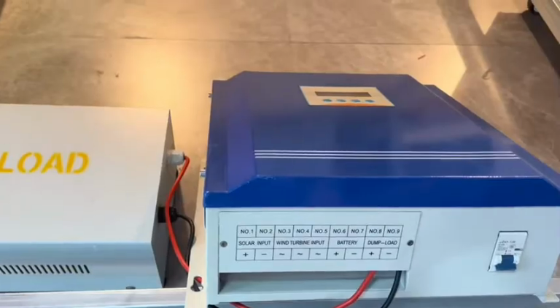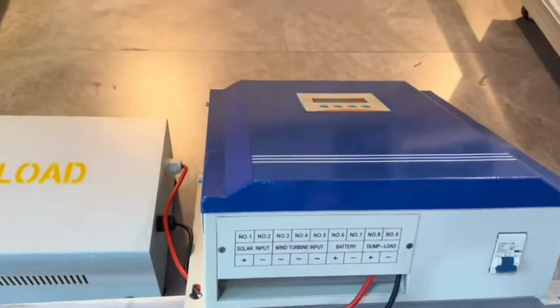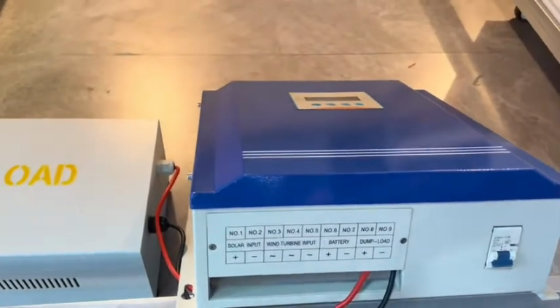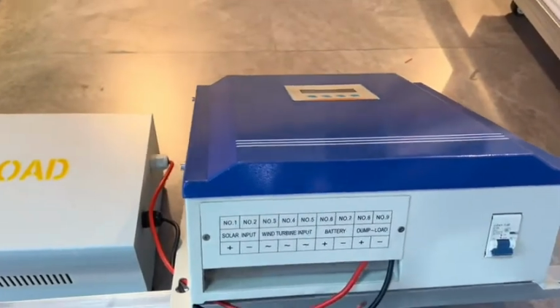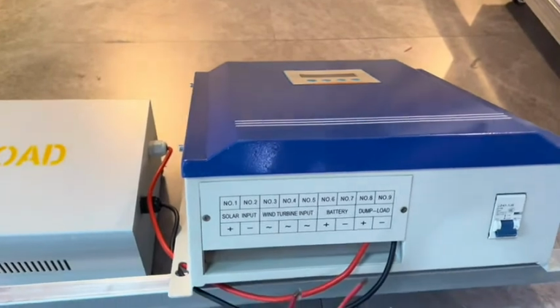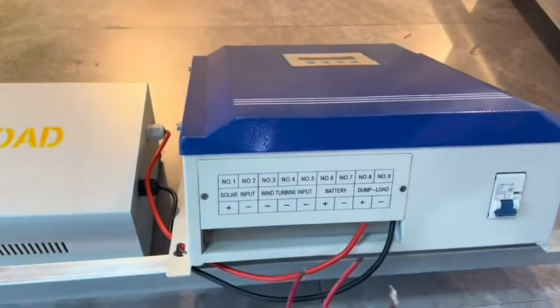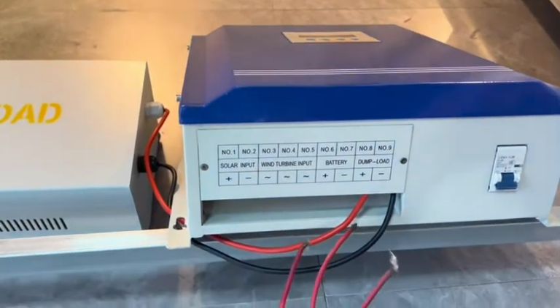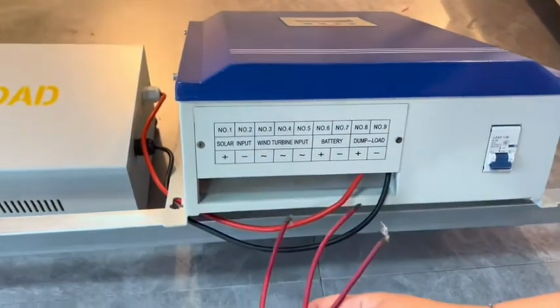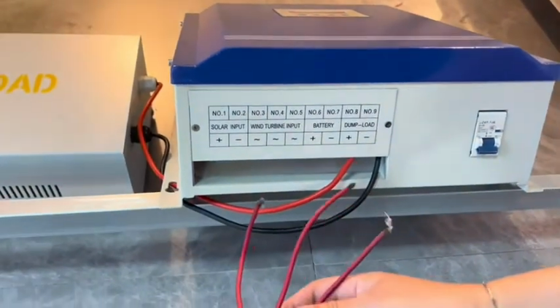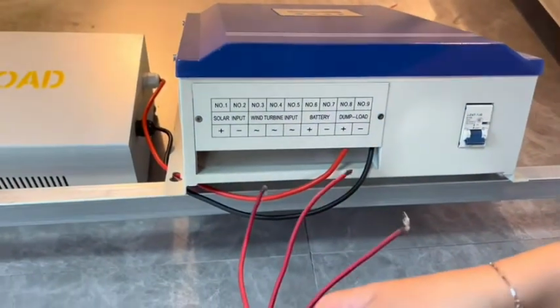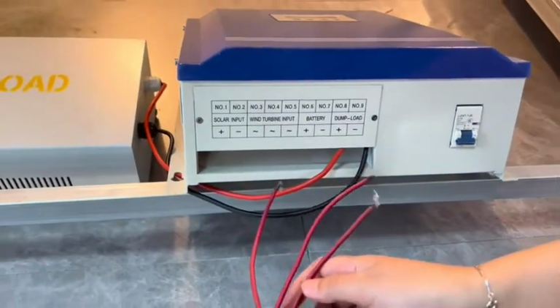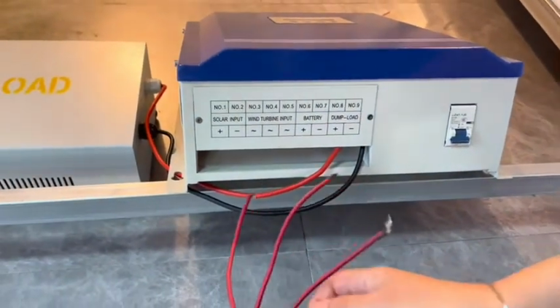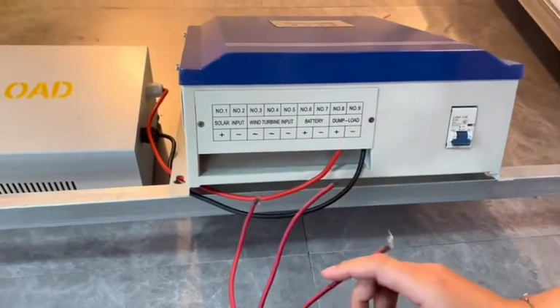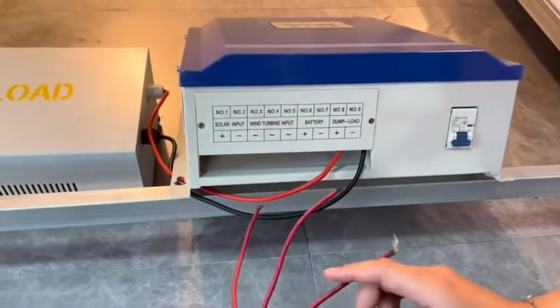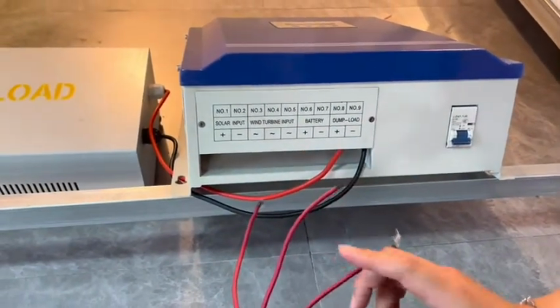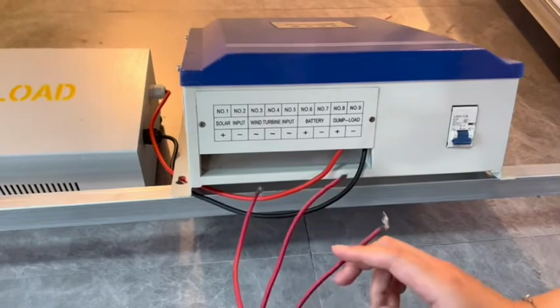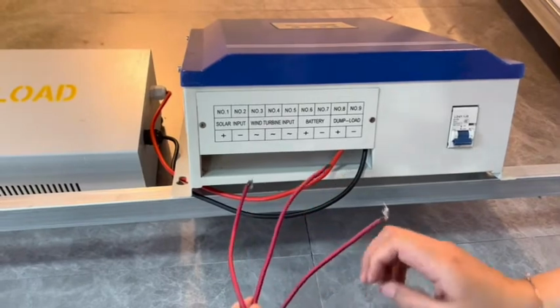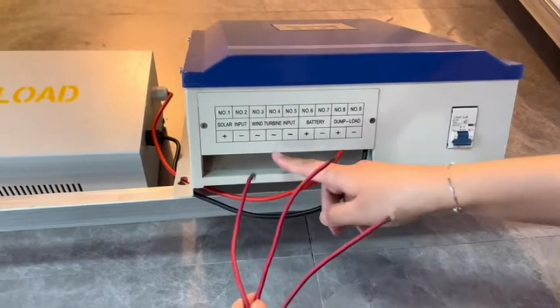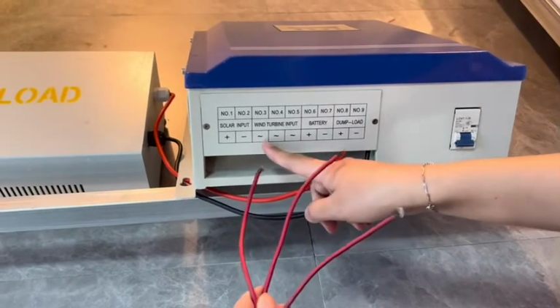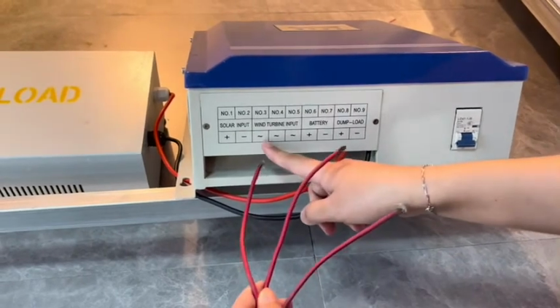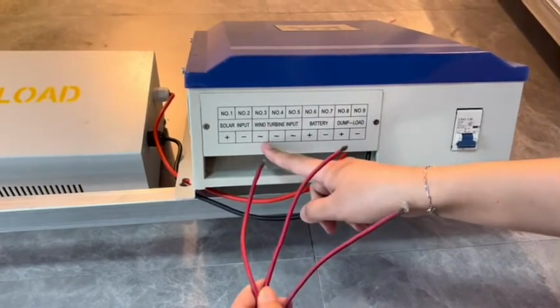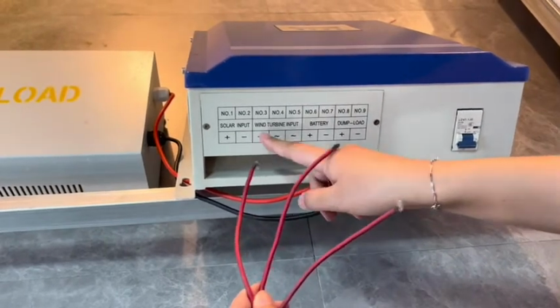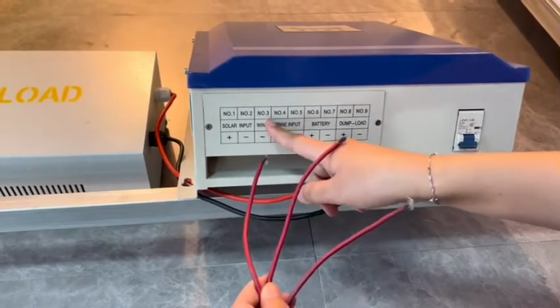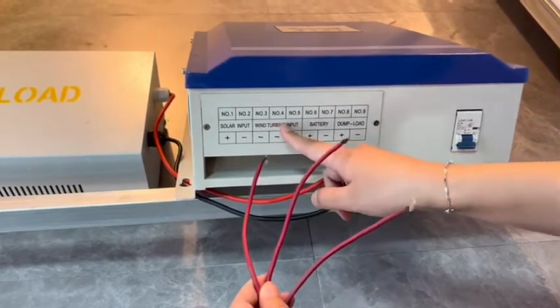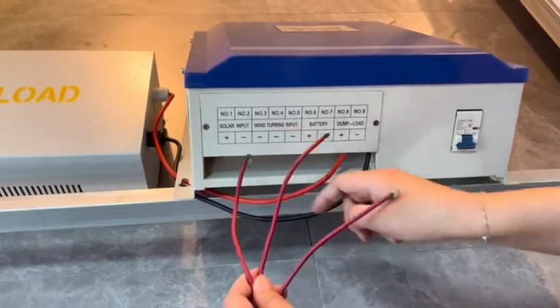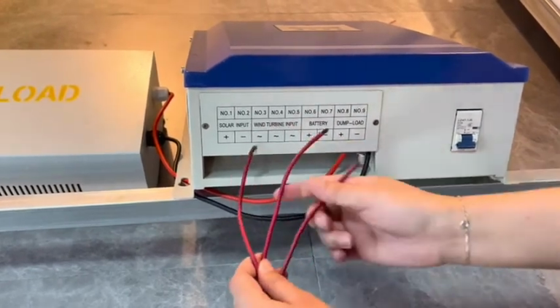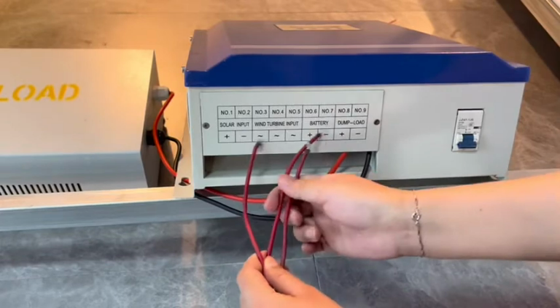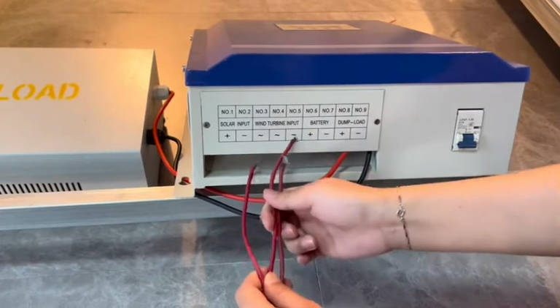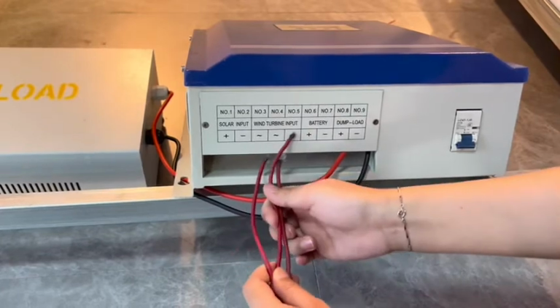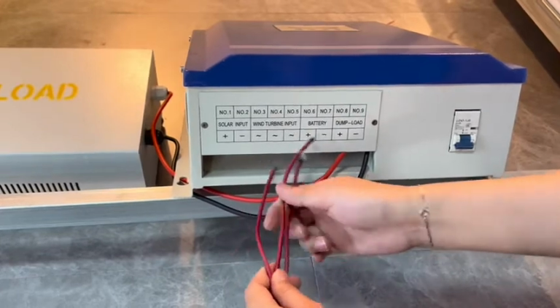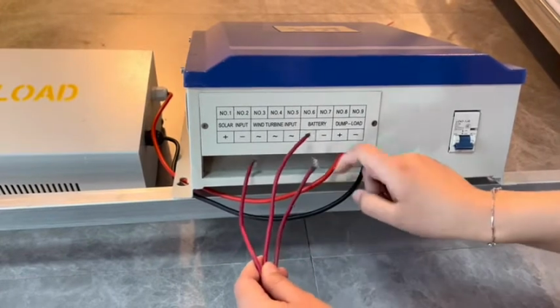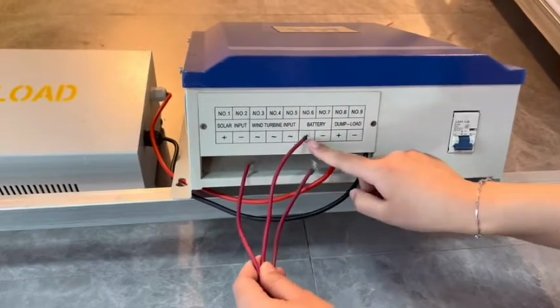Now let me show you how to connect the wind system. From the wind turbine, there are three cables. The right cable connects to port numbers three, four, and five. This port connects here, and the battery connects here.